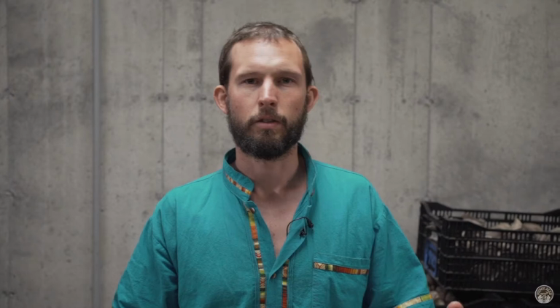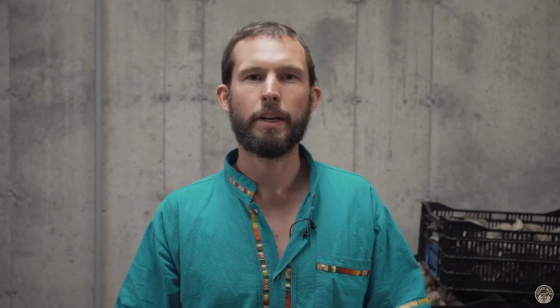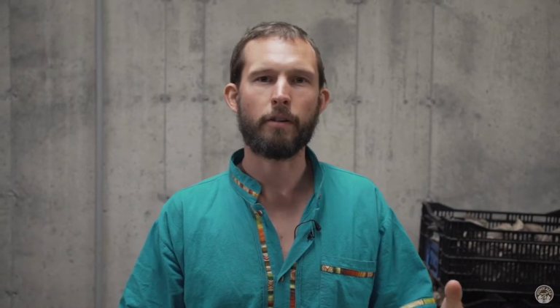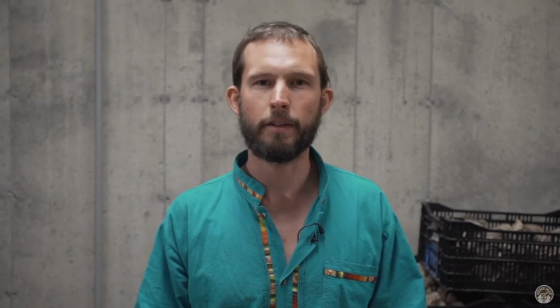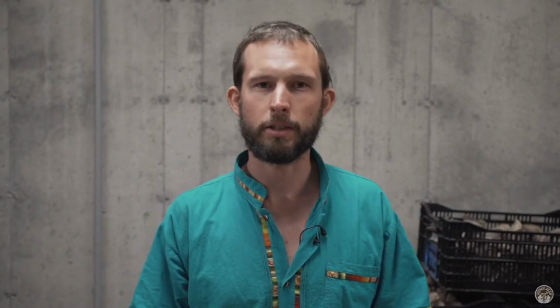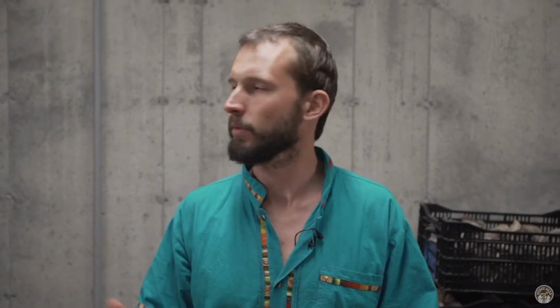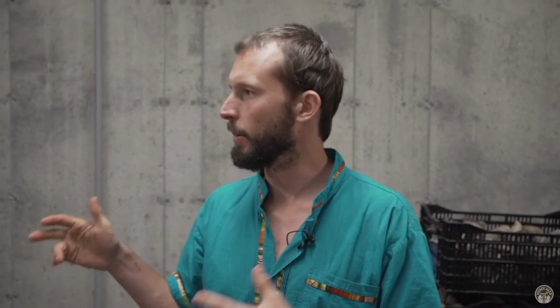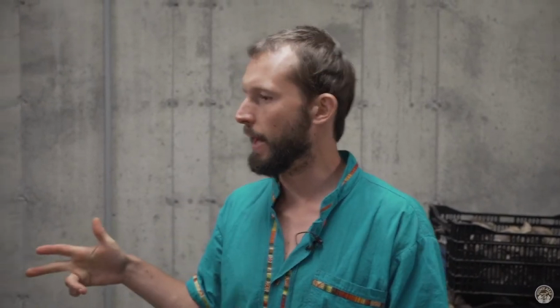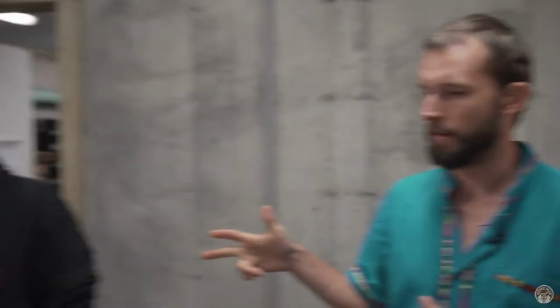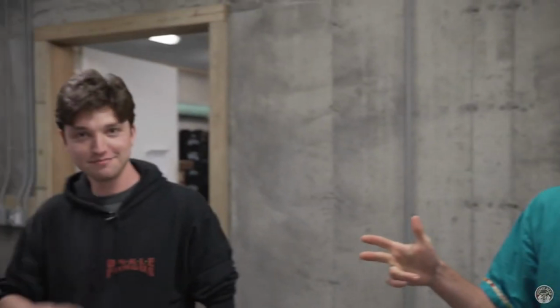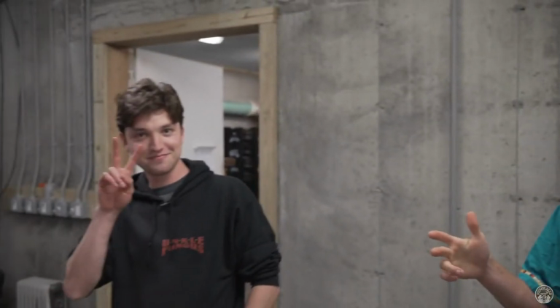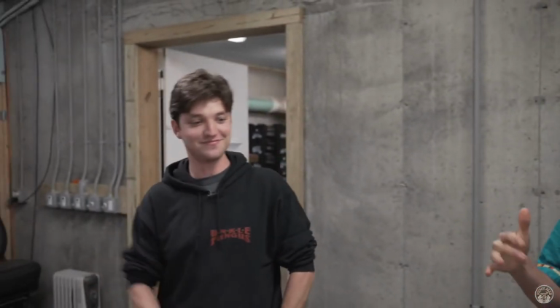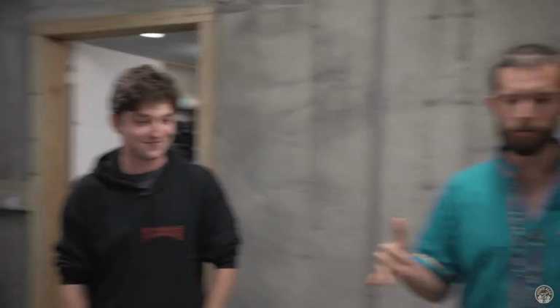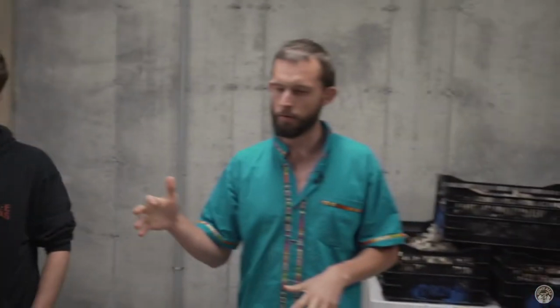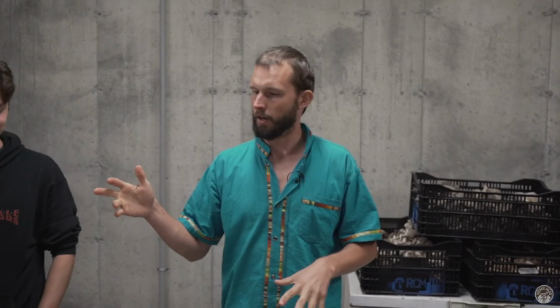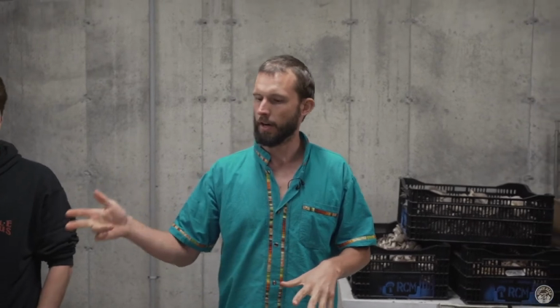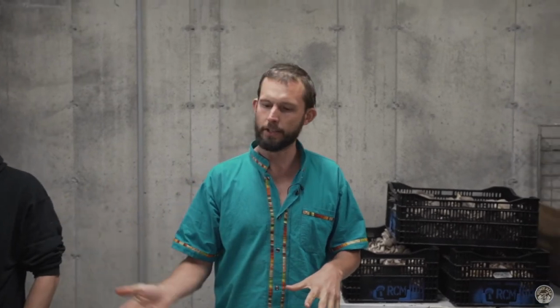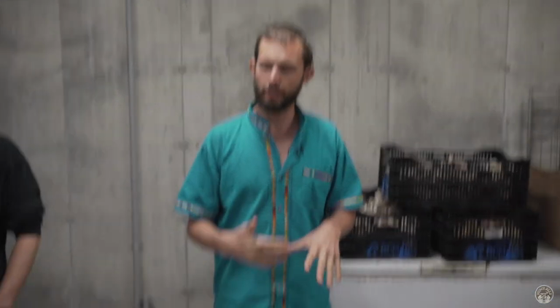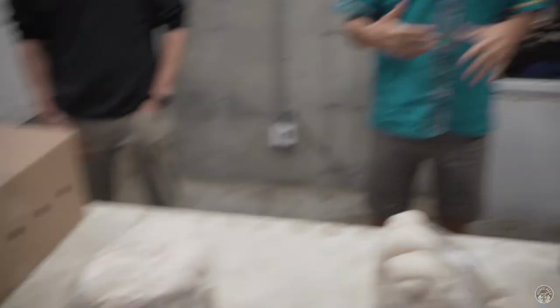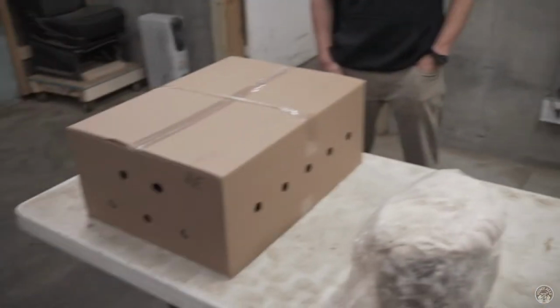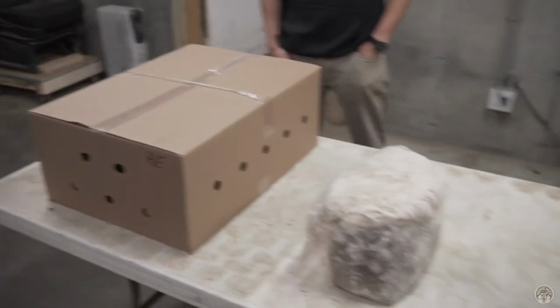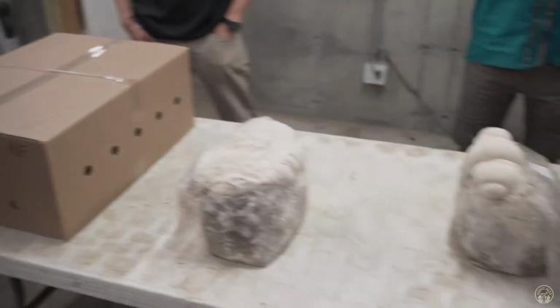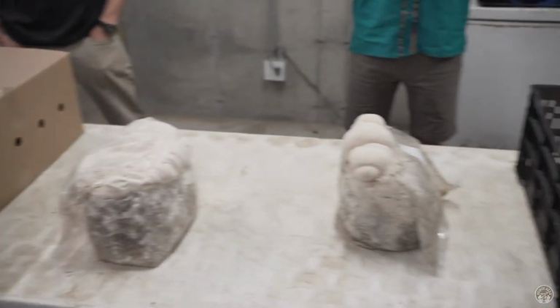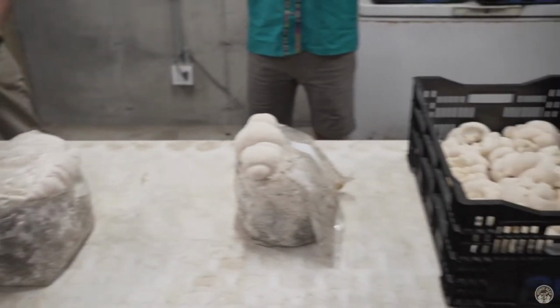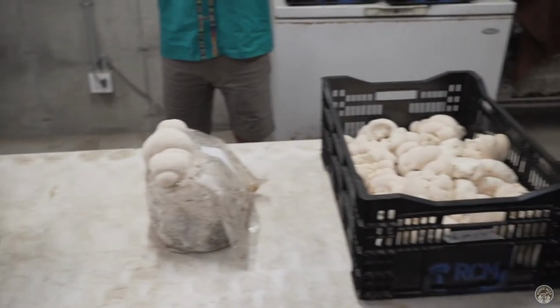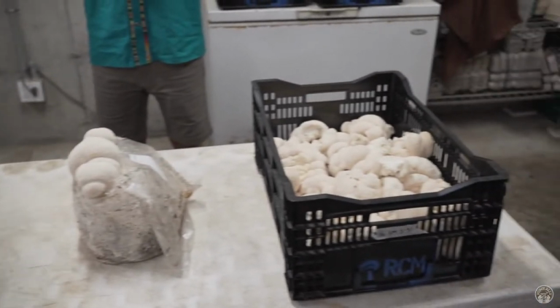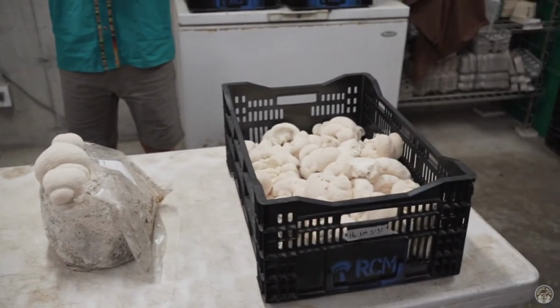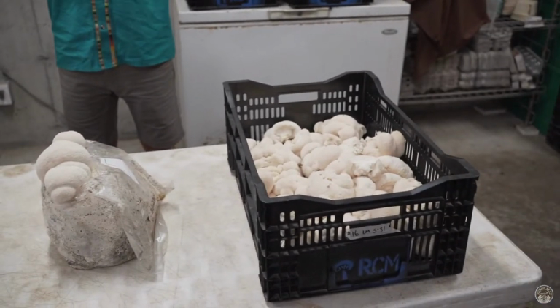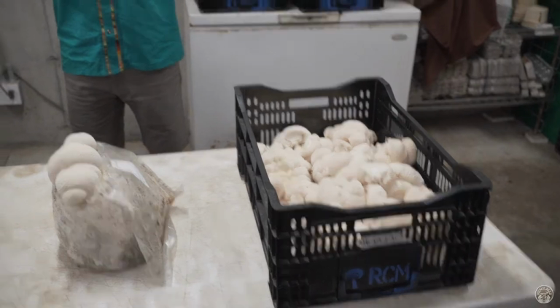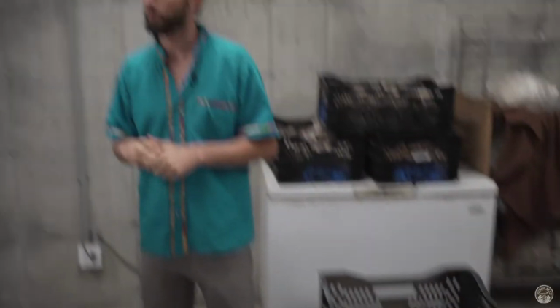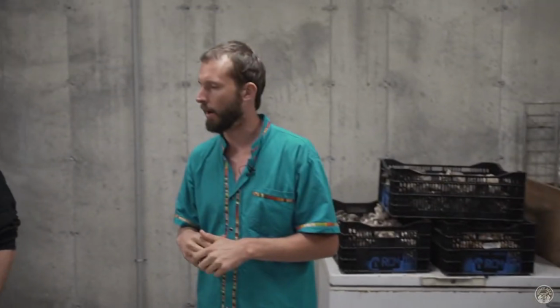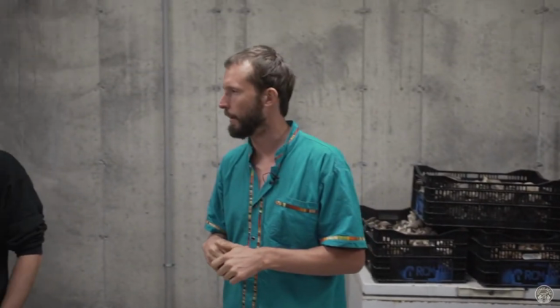We're here at Rock City Mushrooms with Ben, and we're going to go through initiating Lion's Mane, Hericium erinaceus, and check out what this mushroom is all about.